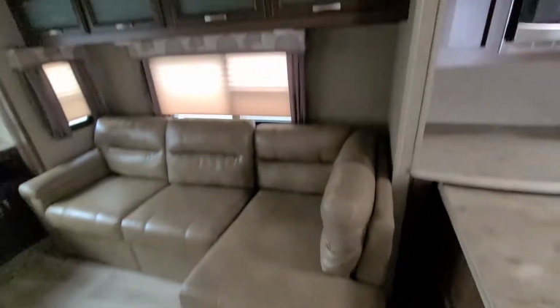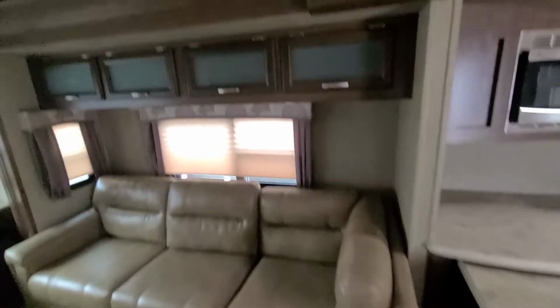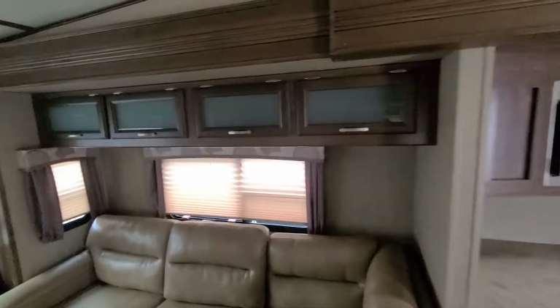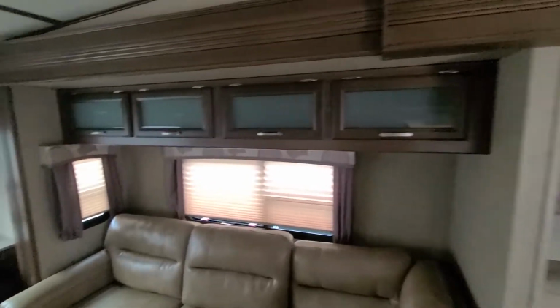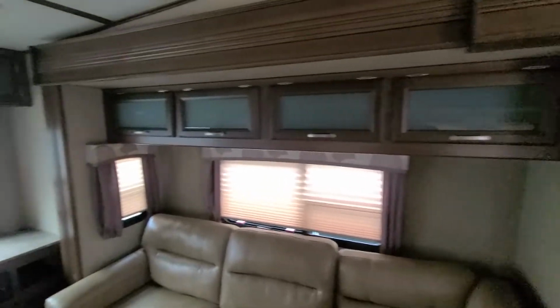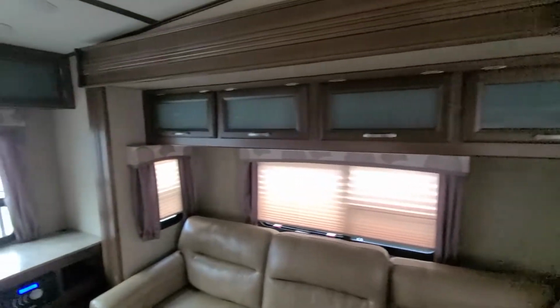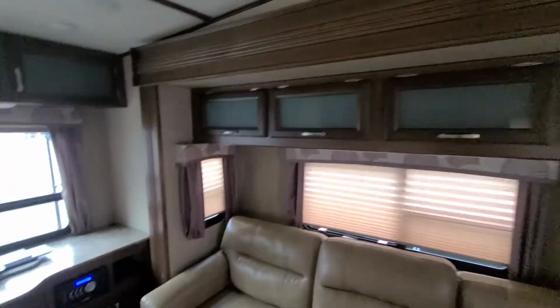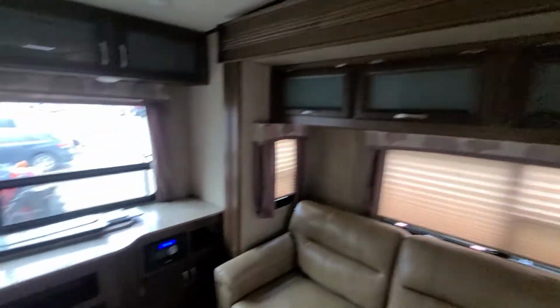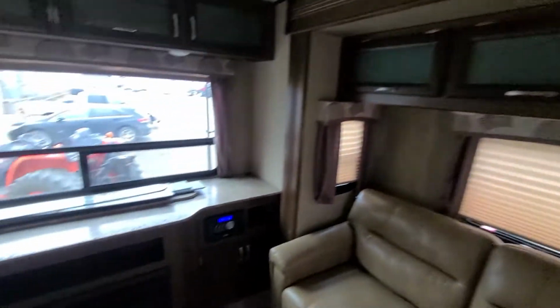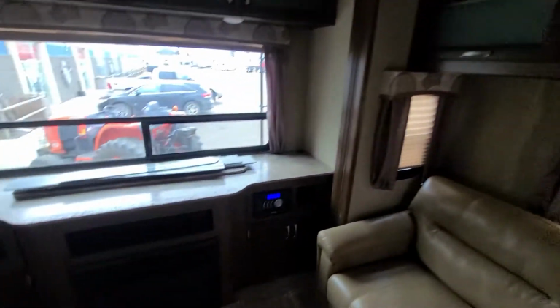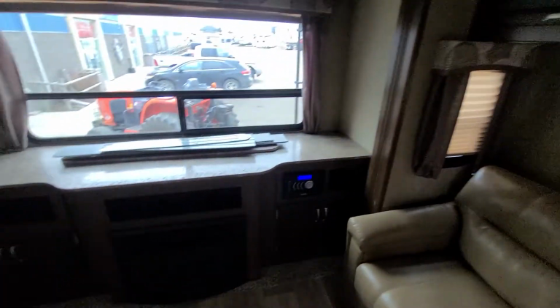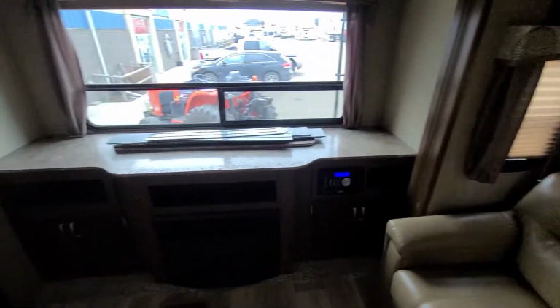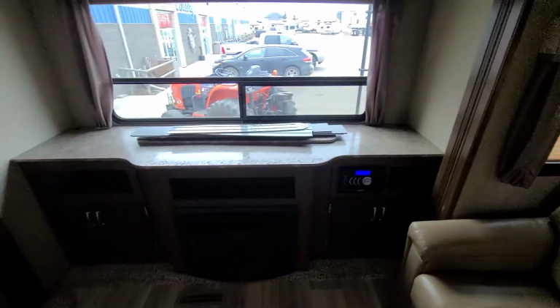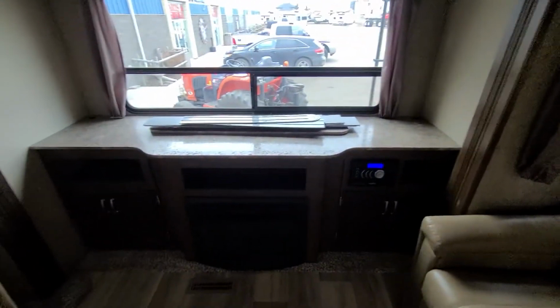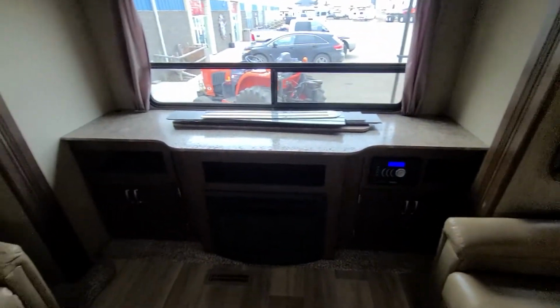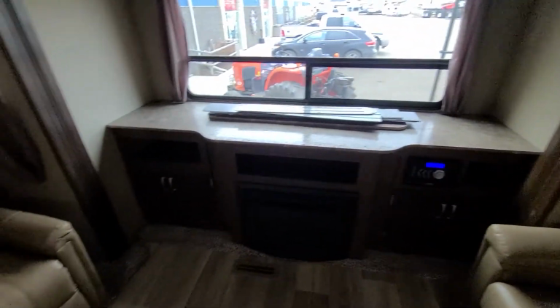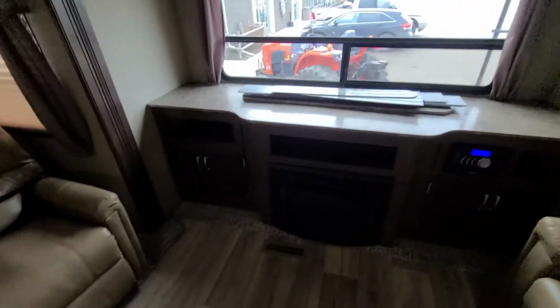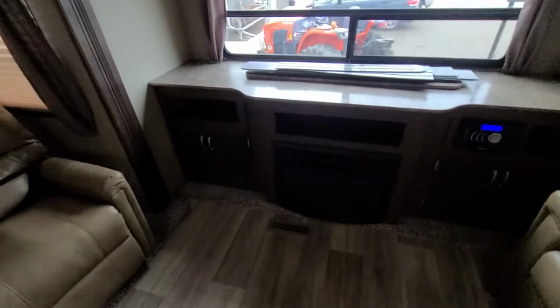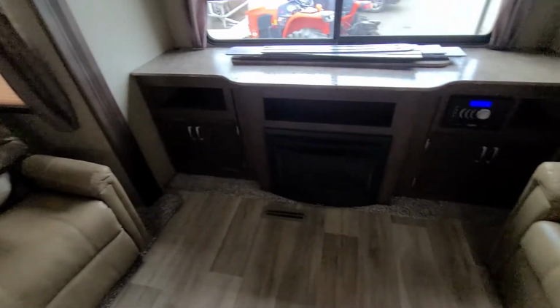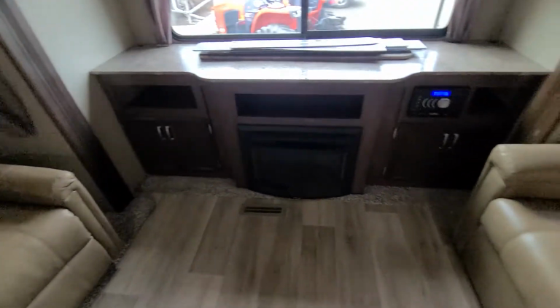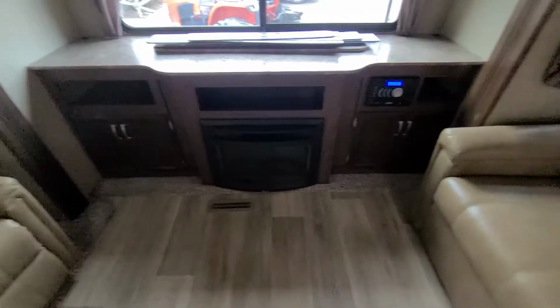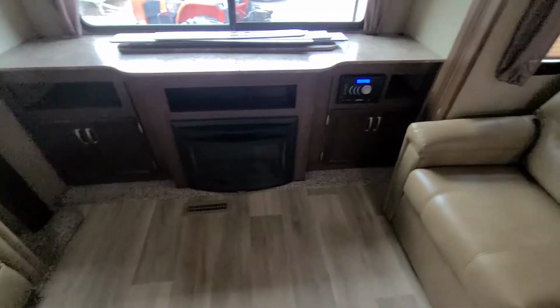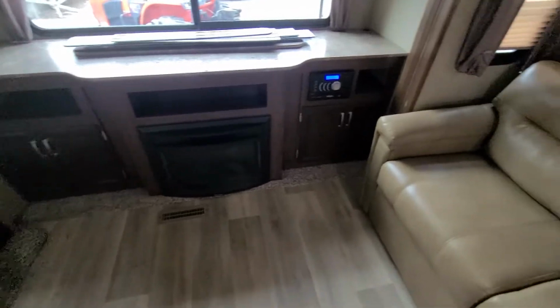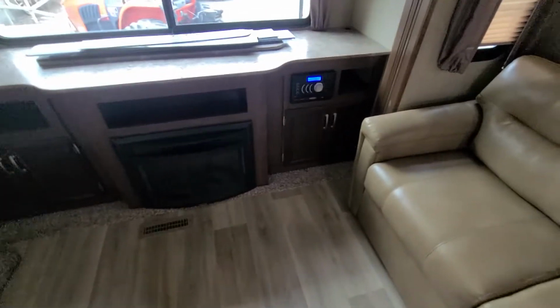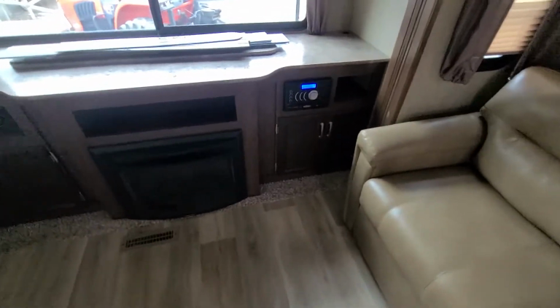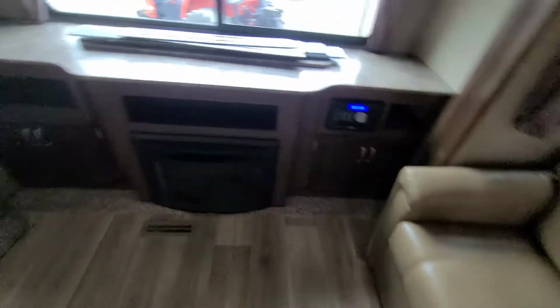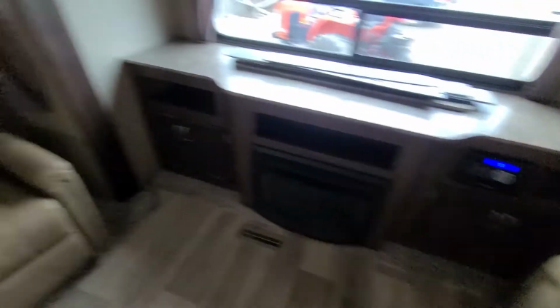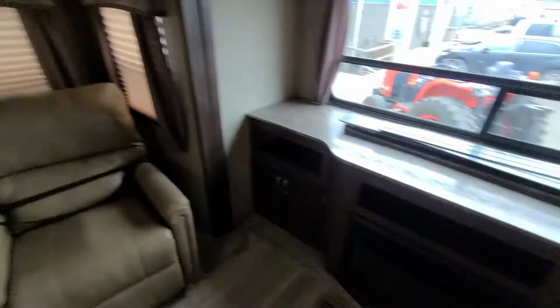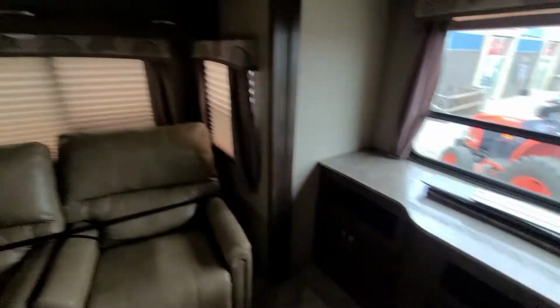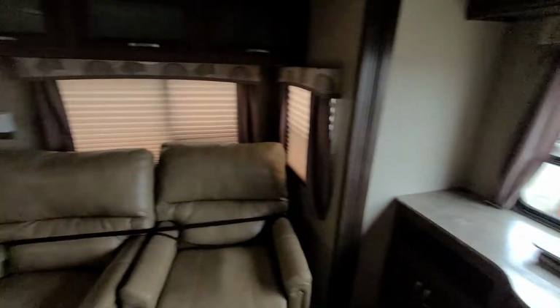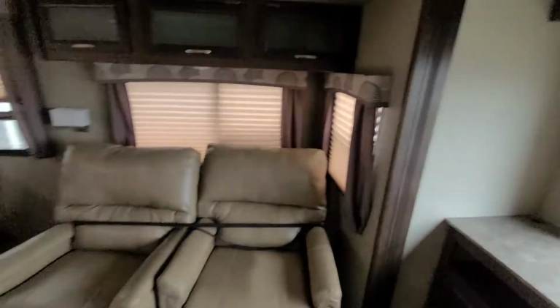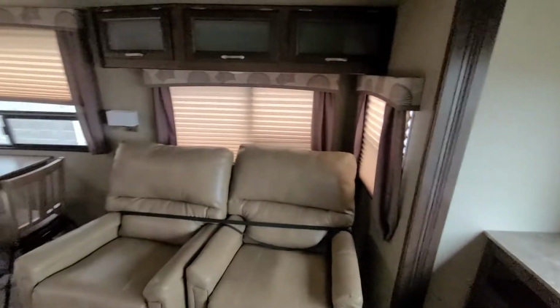Nice L-shaped couch, lift TV, fireplace, stereo — Bluetooth, yada yada.